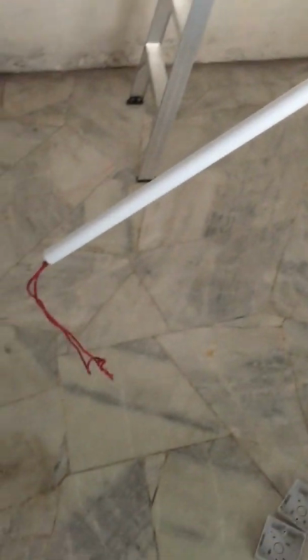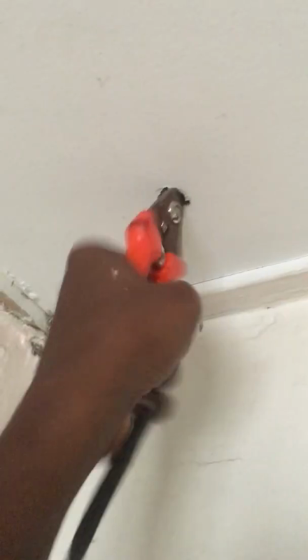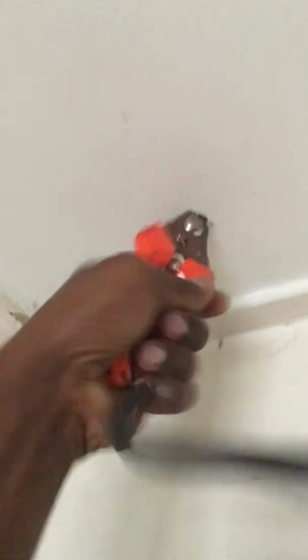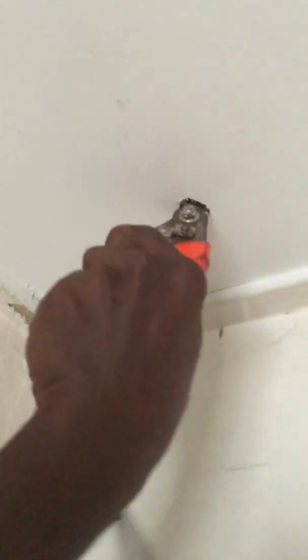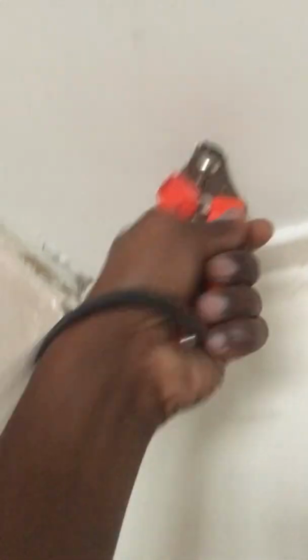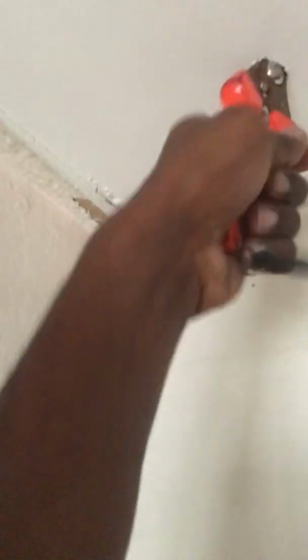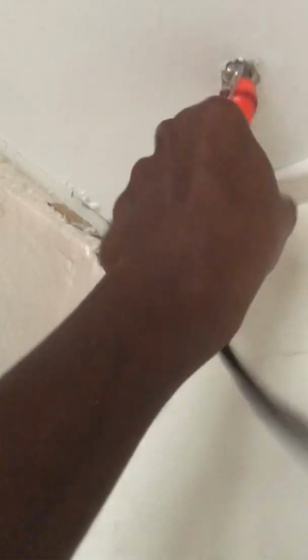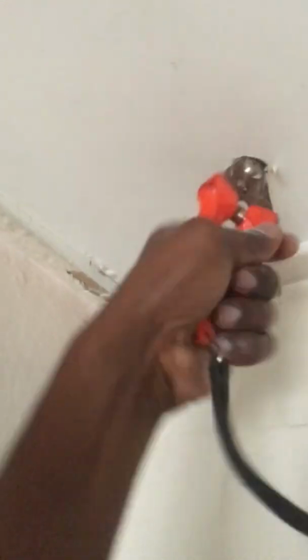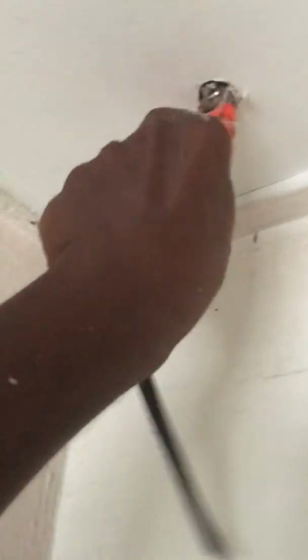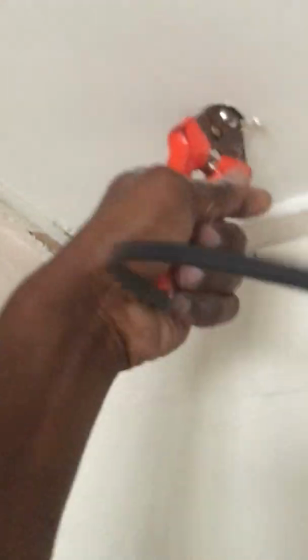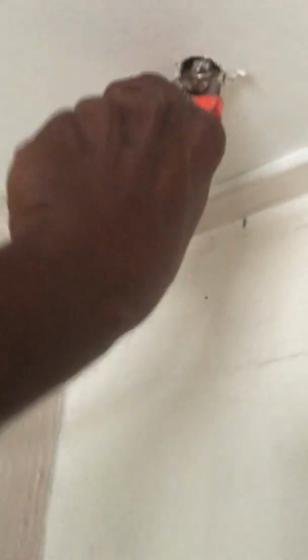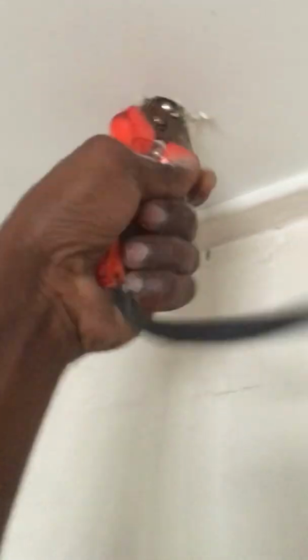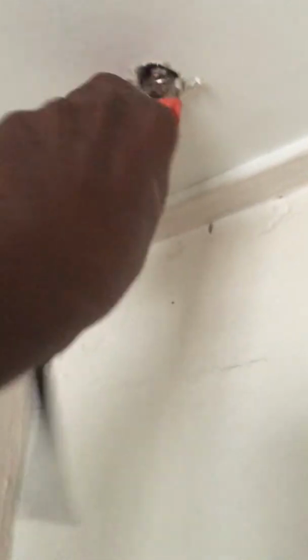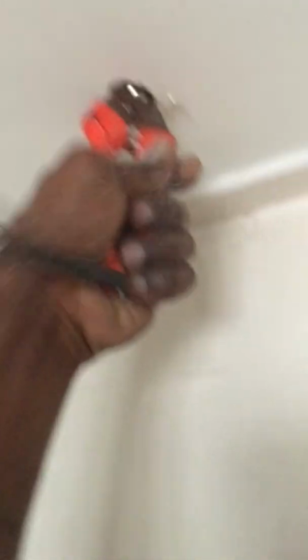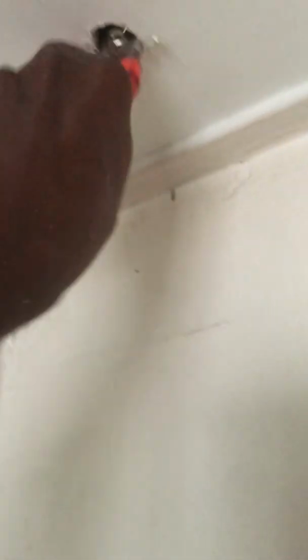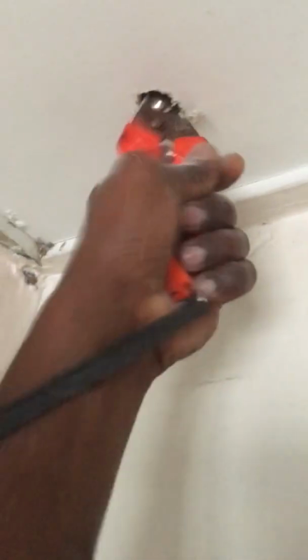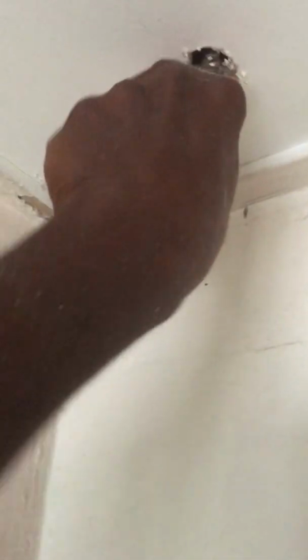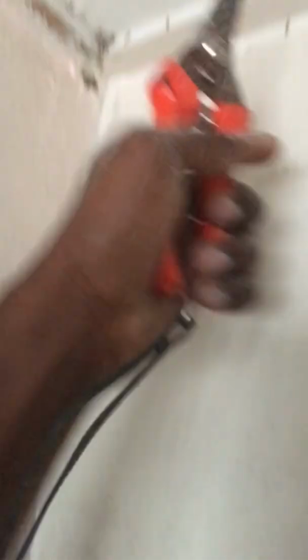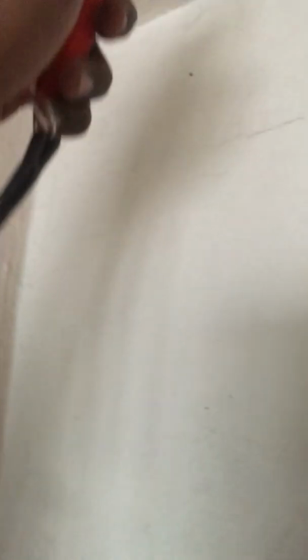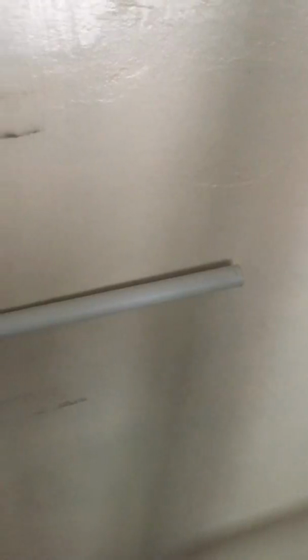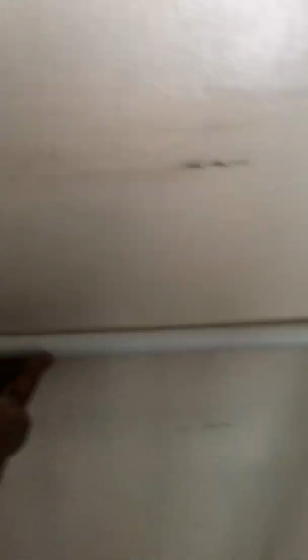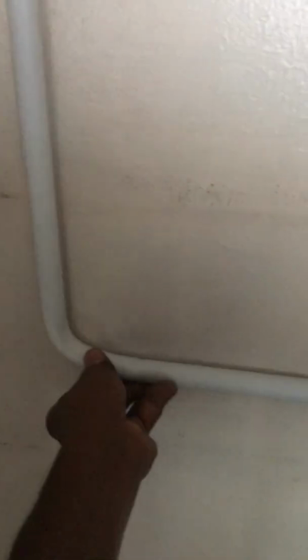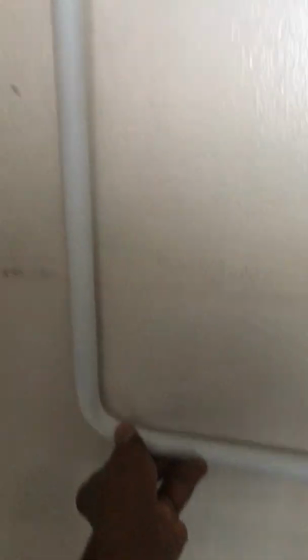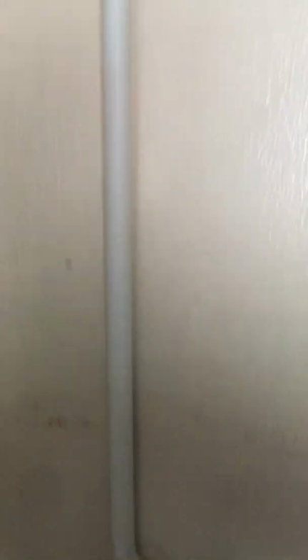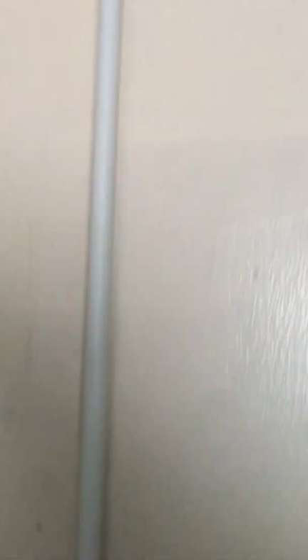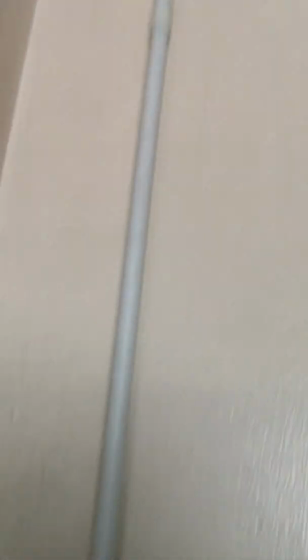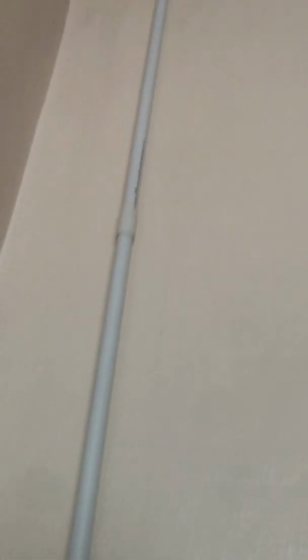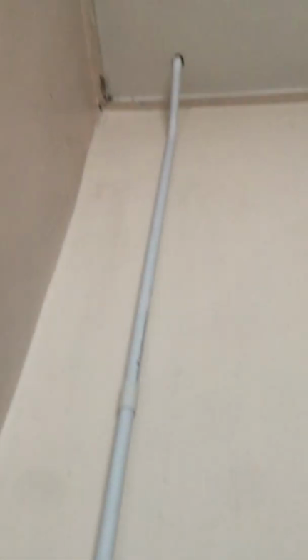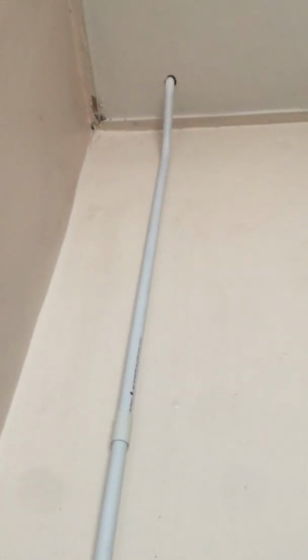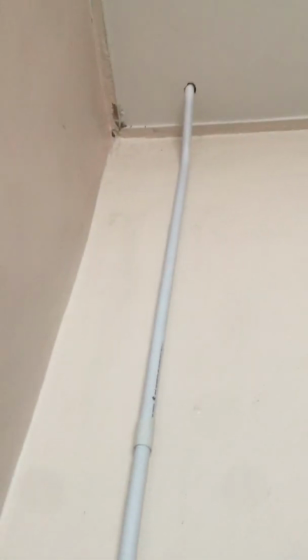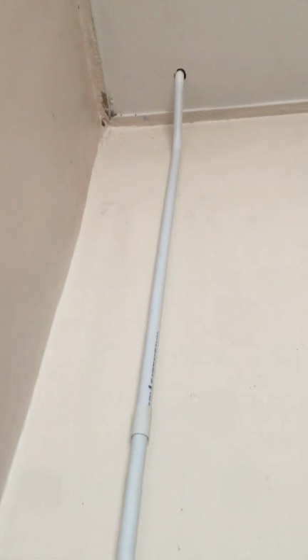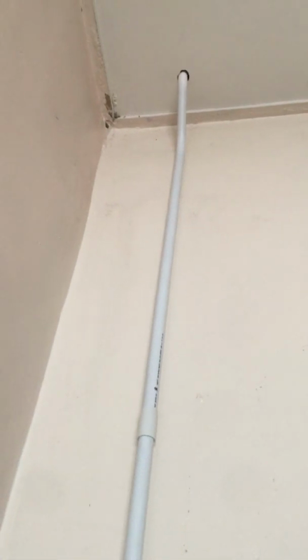I've made a 90-degree PVC bend and made a hole to the rooftop ceiling, so I can easily put the wiring and the conduit inside. Here's the 90-degree bend I did earlier, and the conduit already goes inside the rooftop ceiling.